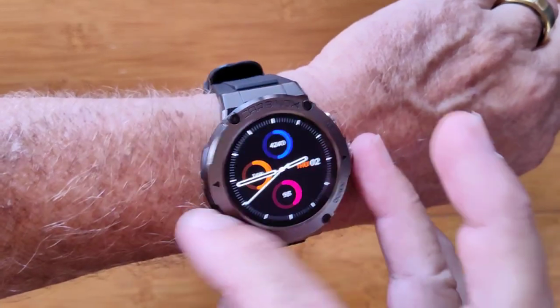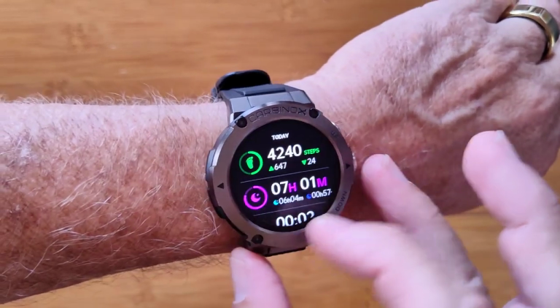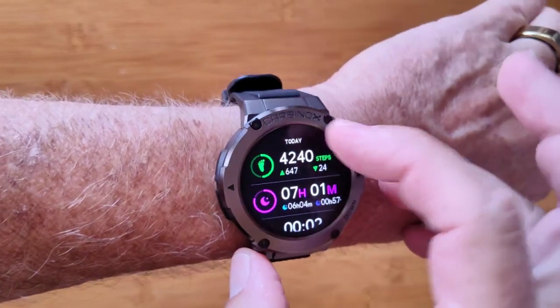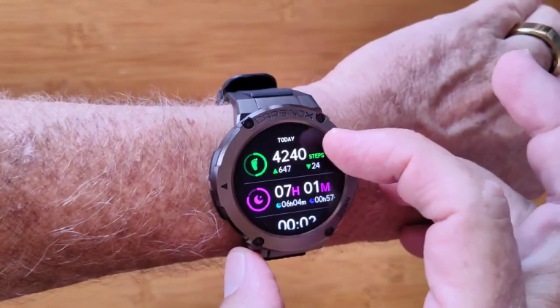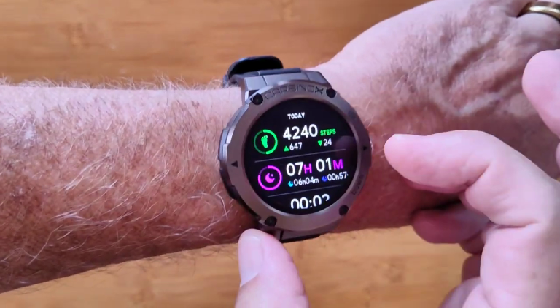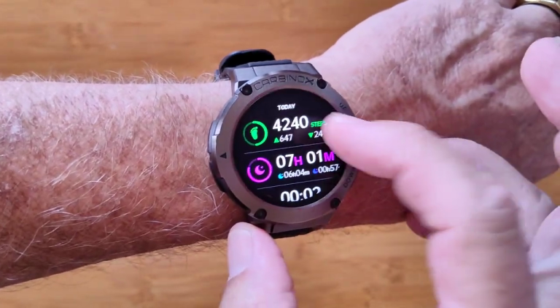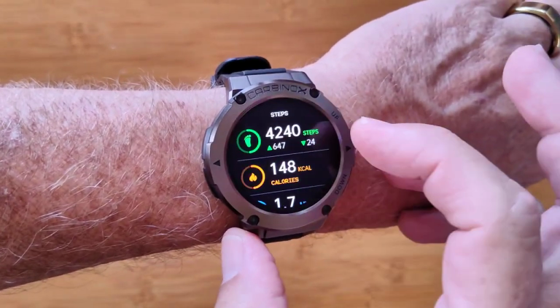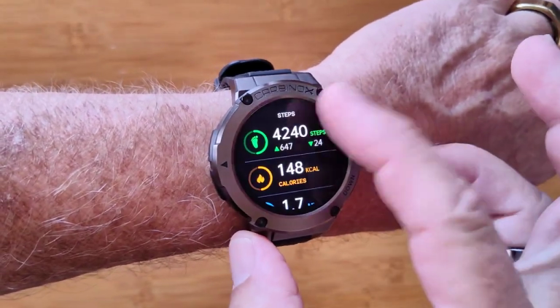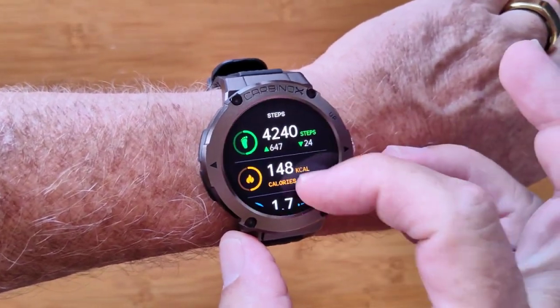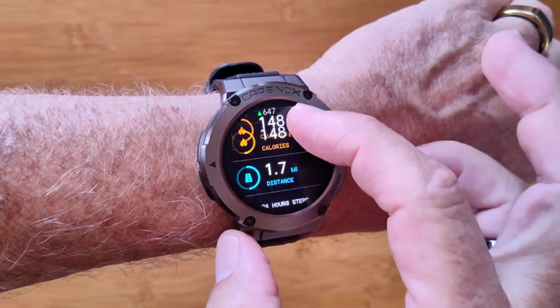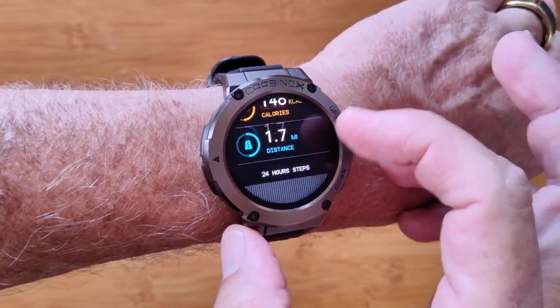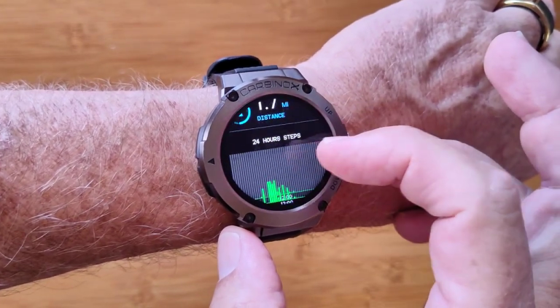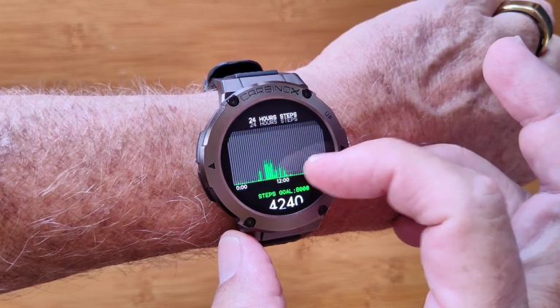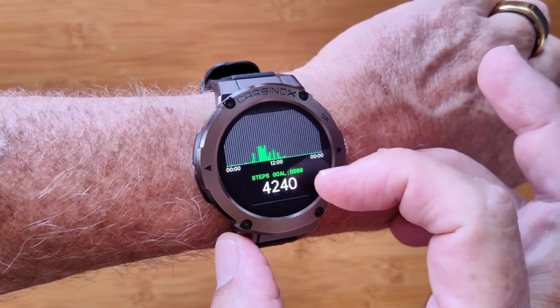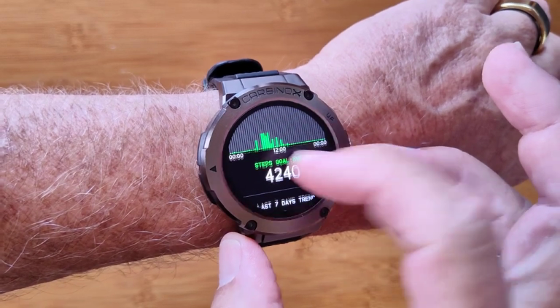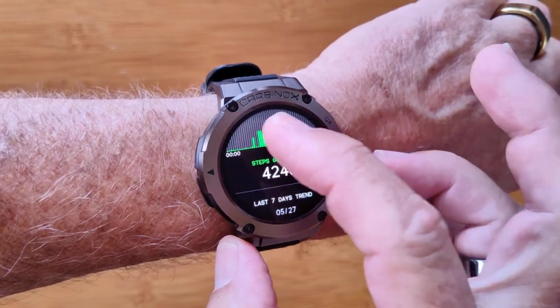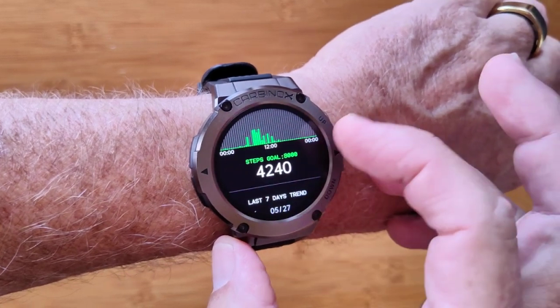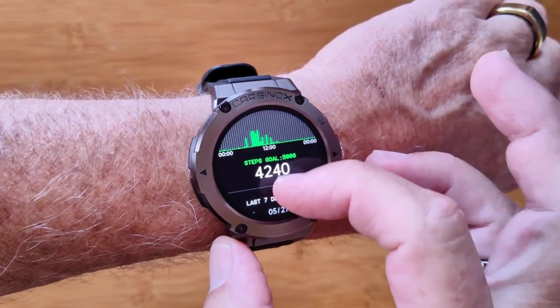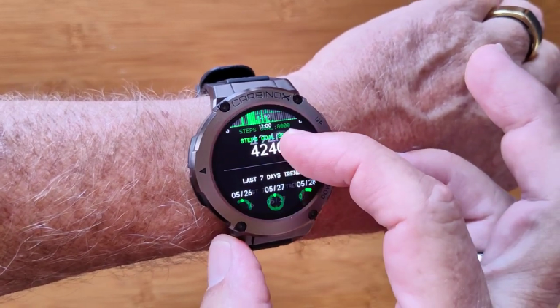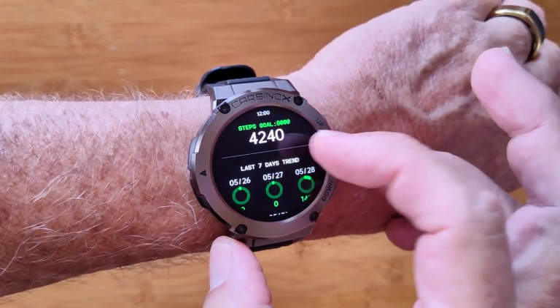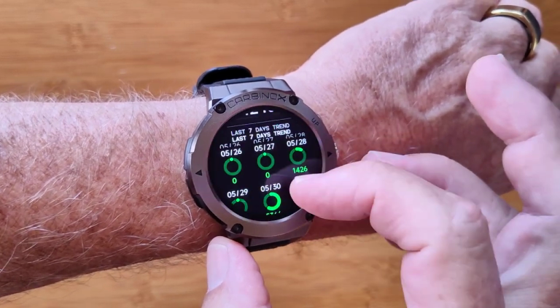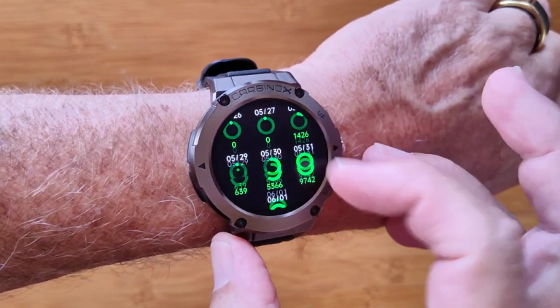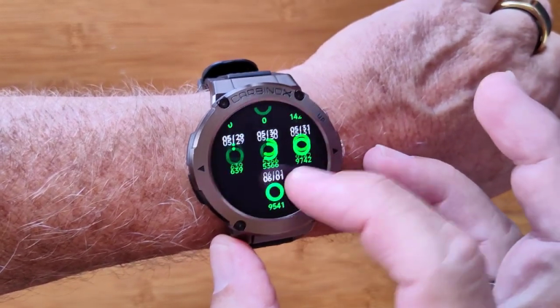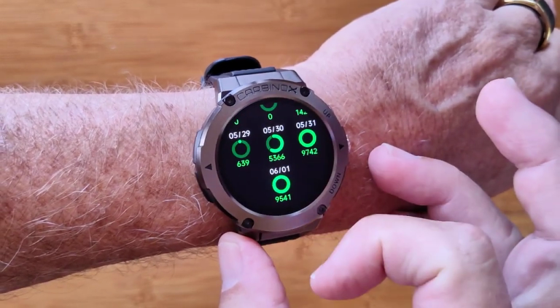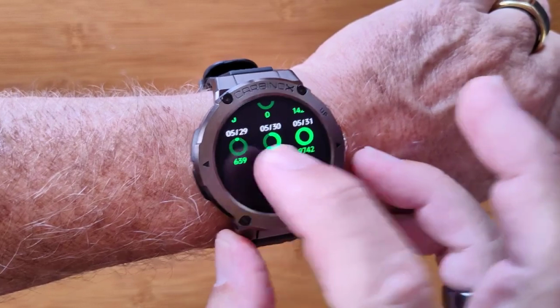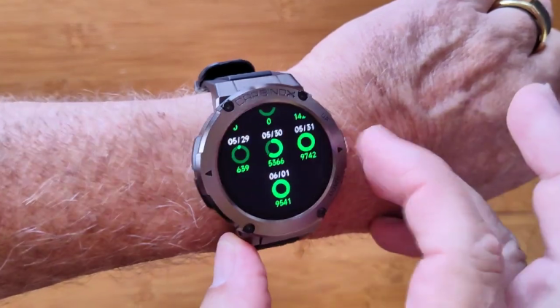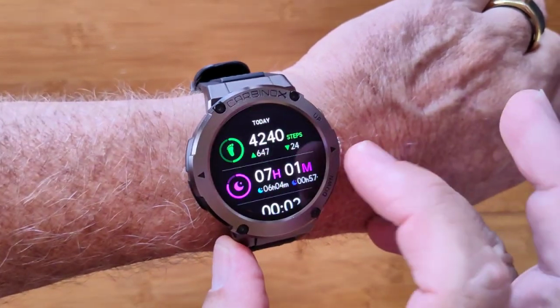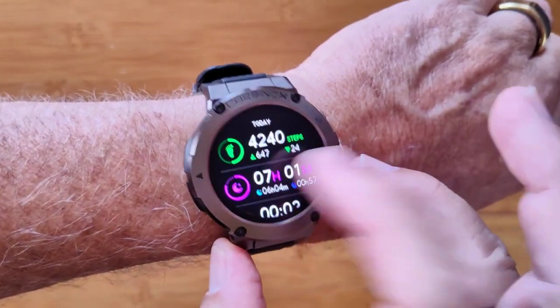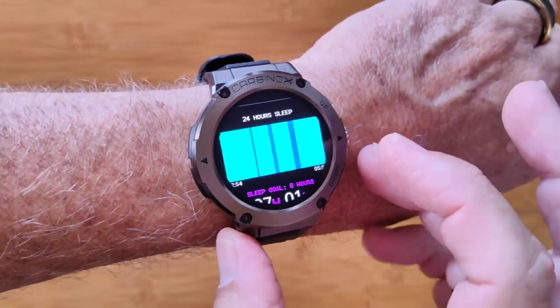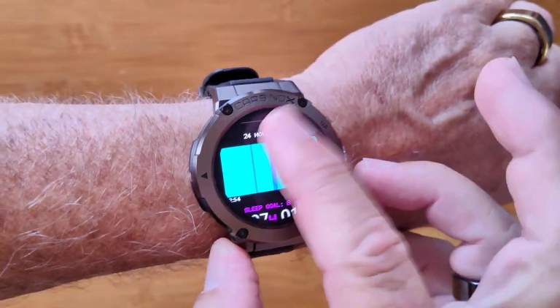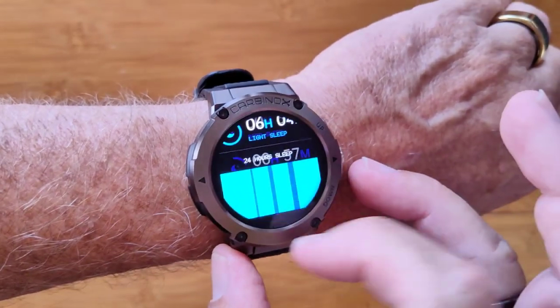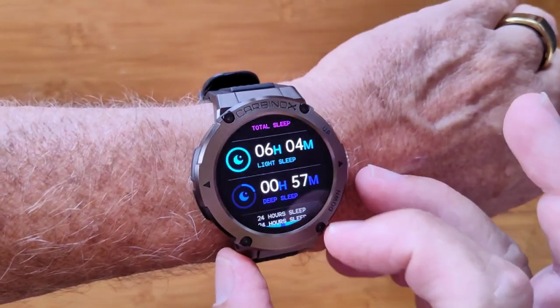You've got step count and all the things that go with it — calories burned, distance traveled, and the steps per hour for each day, along with a comparison with previous days. You've also got last night's sleep time,